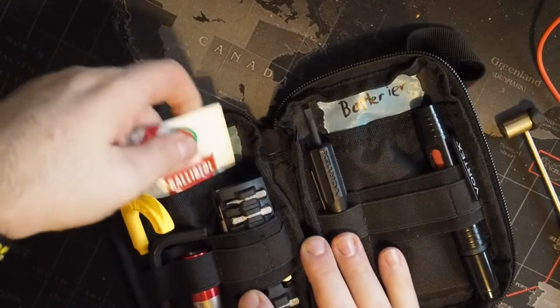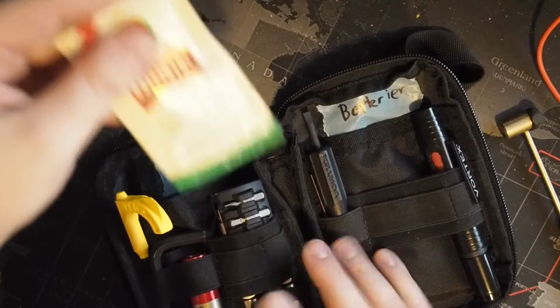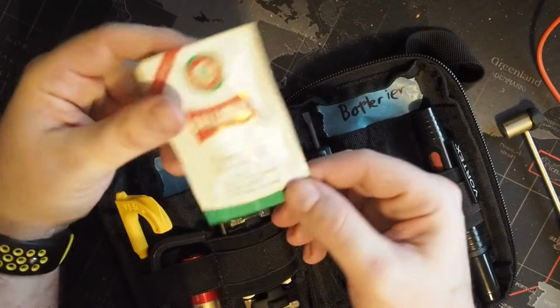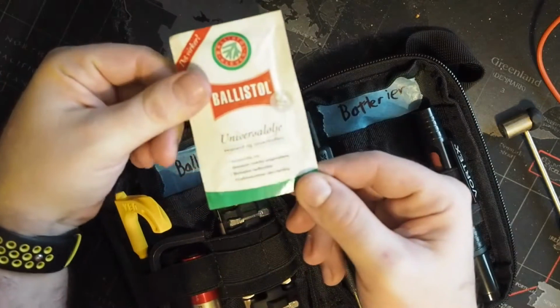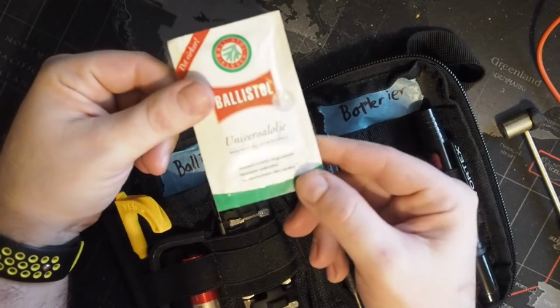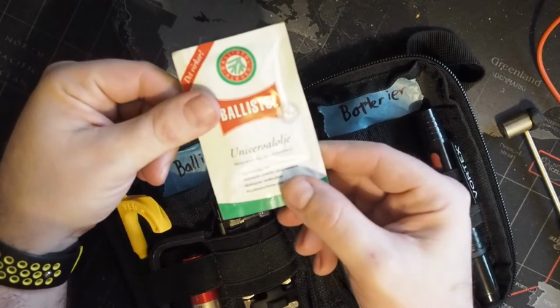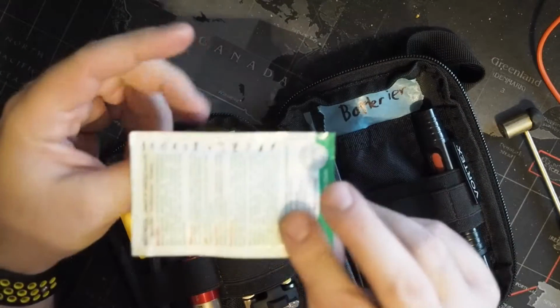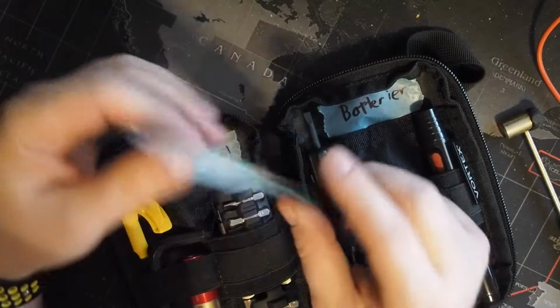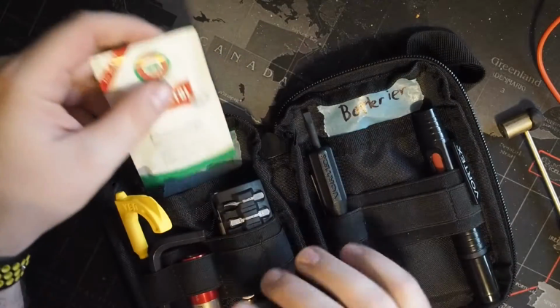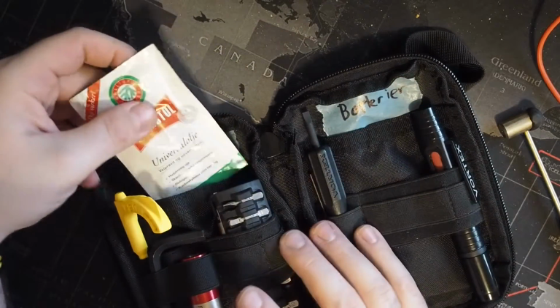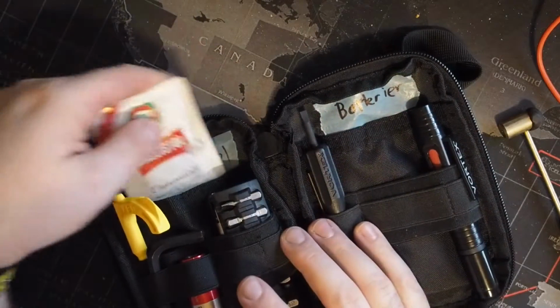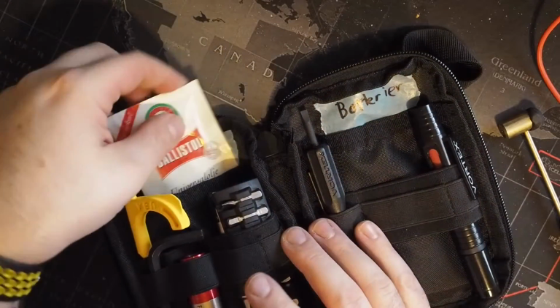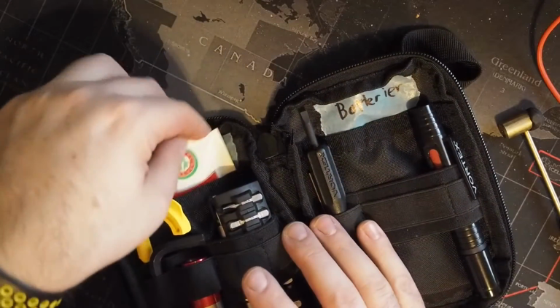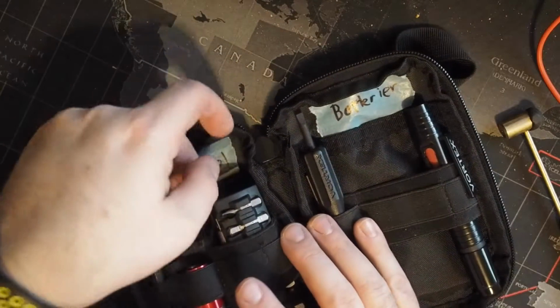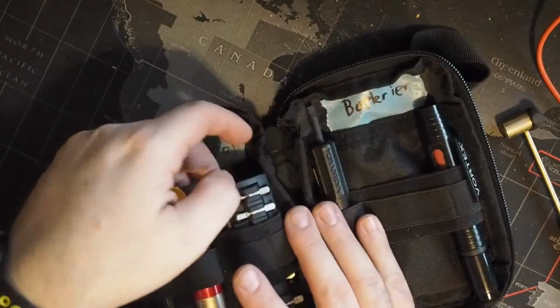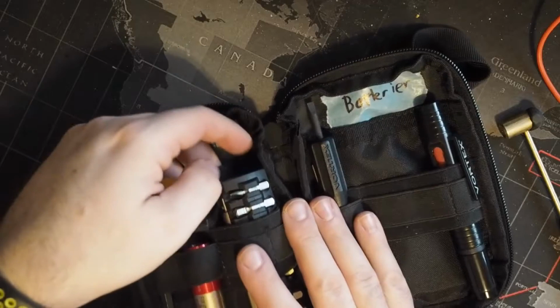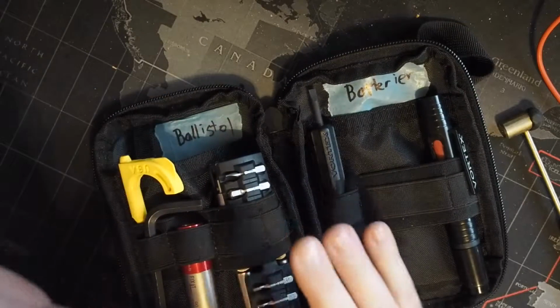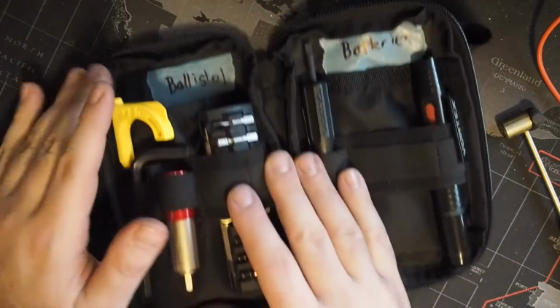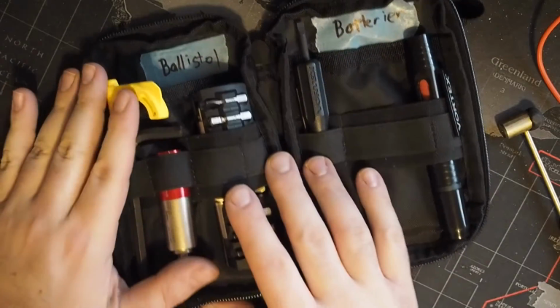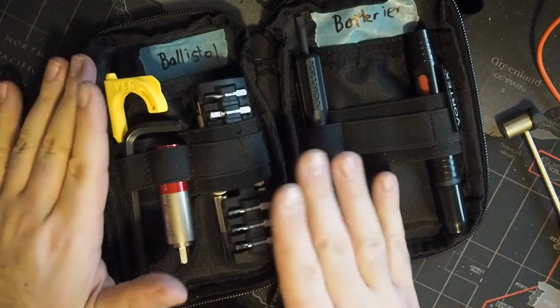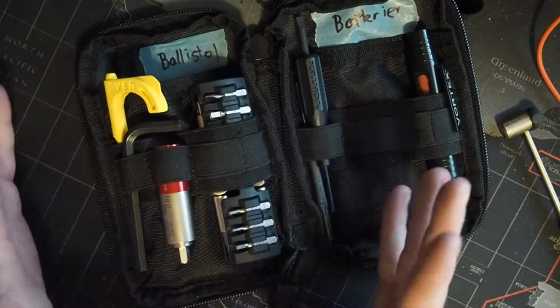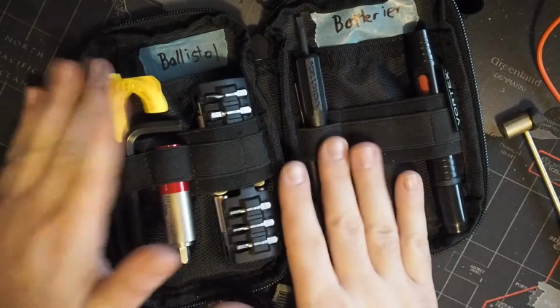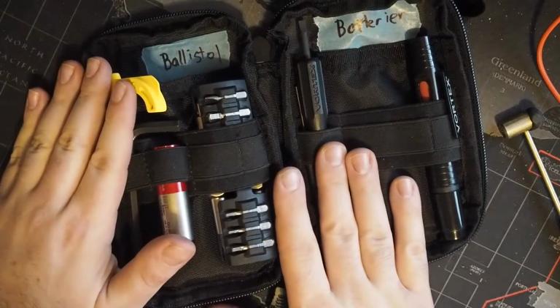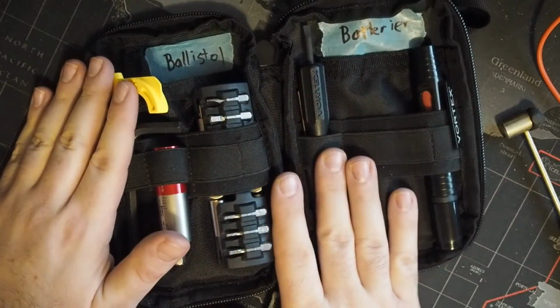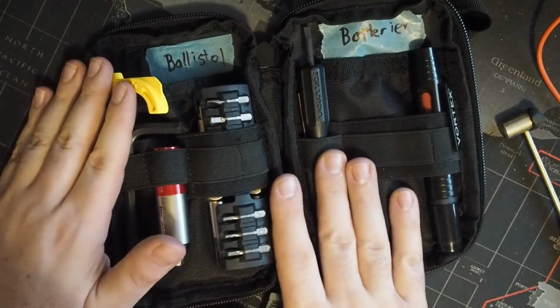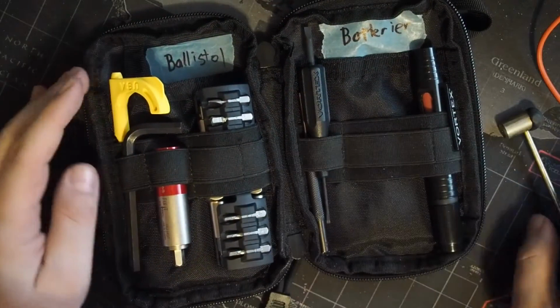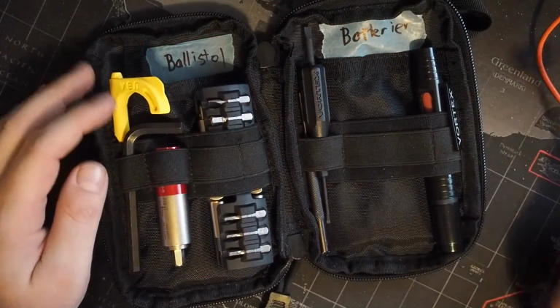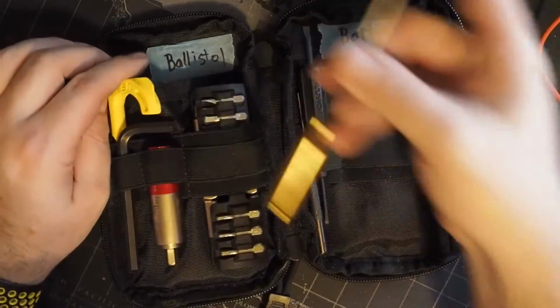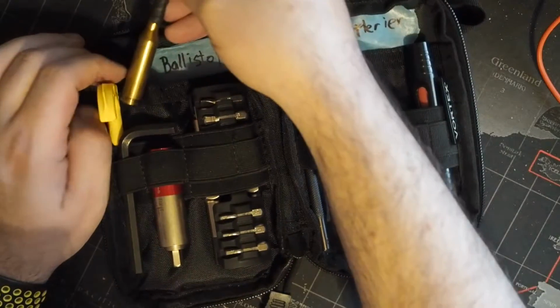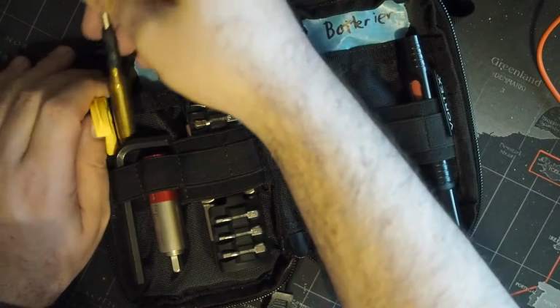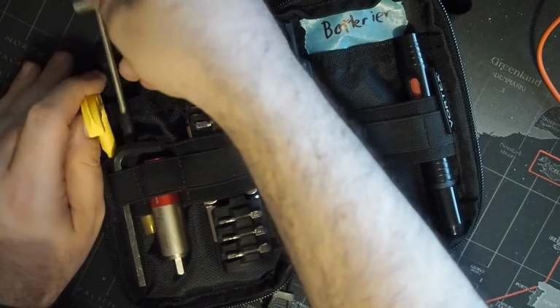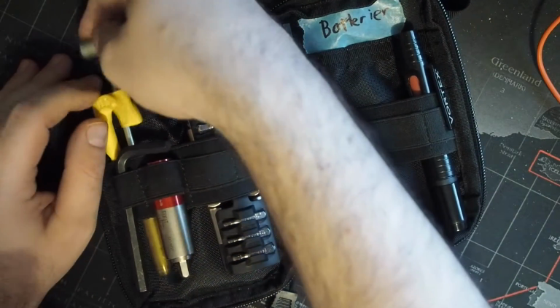In the back I've got Ballistol wipes. Different strokes for different folks when it comes to field maintenance, but Ballistol wipes just really do what I need them to do.